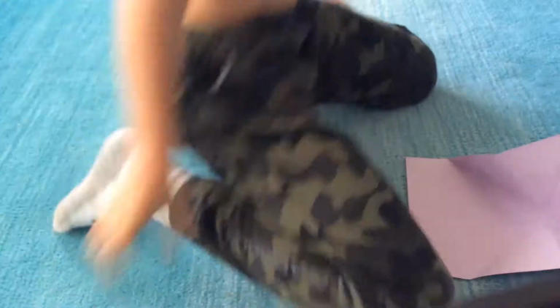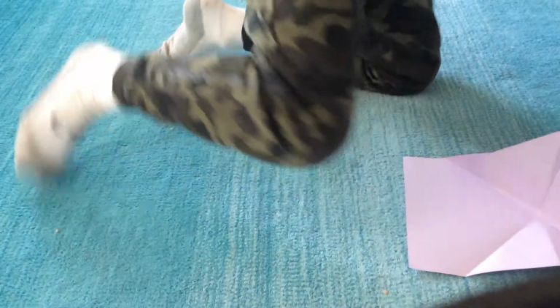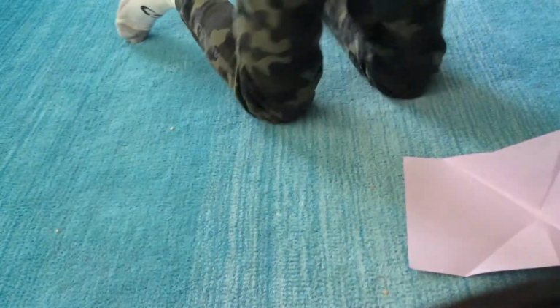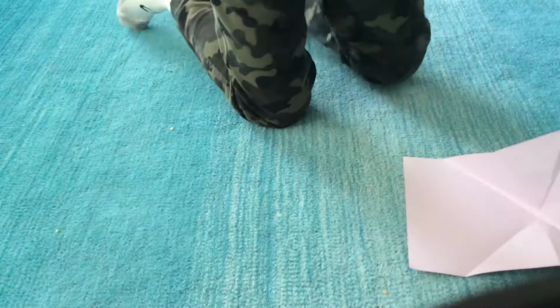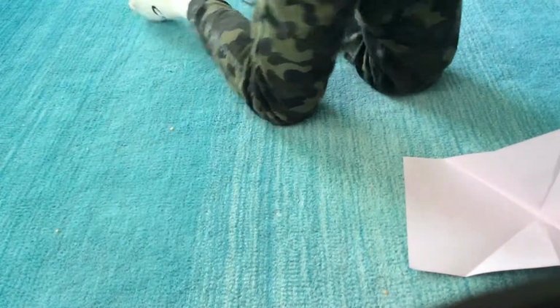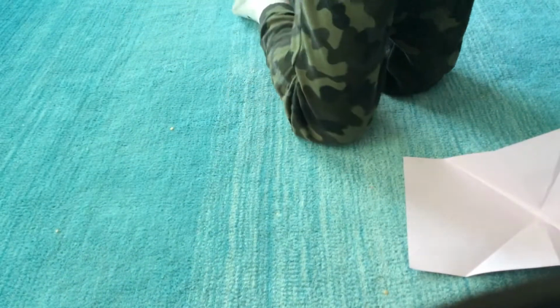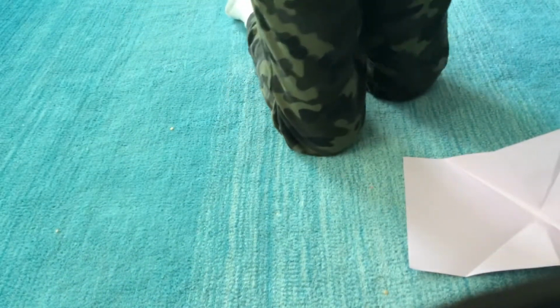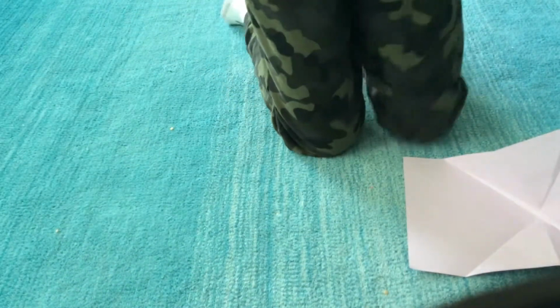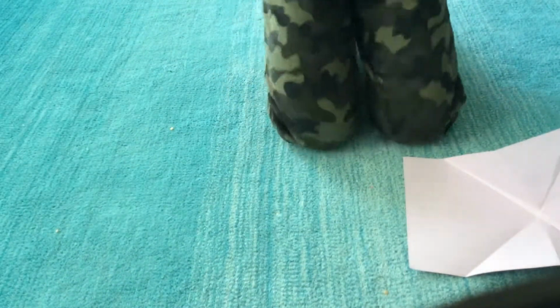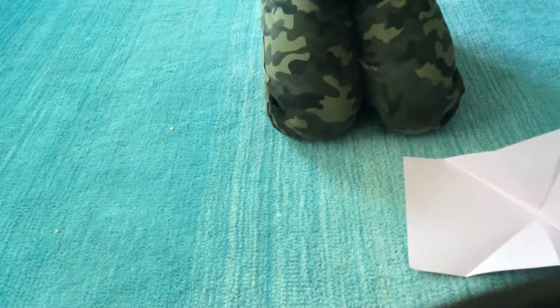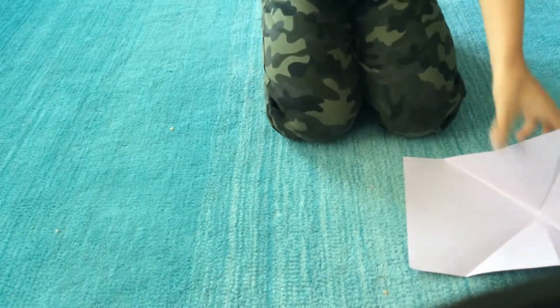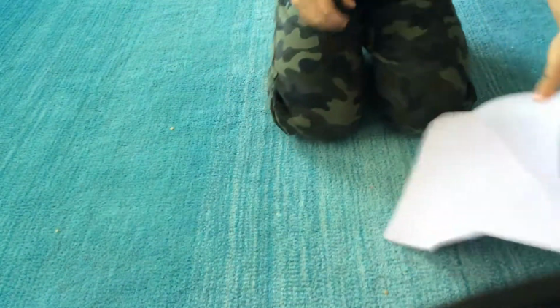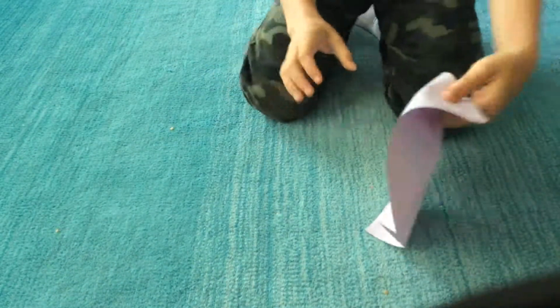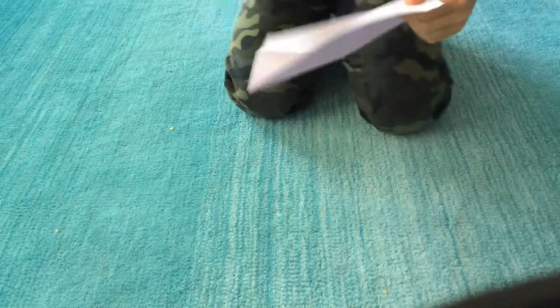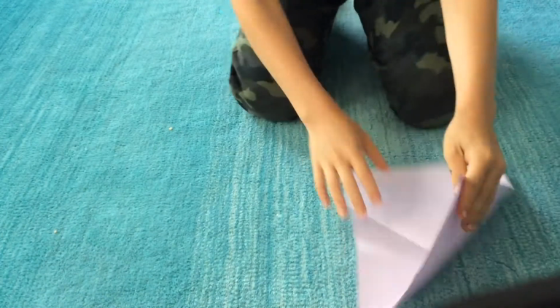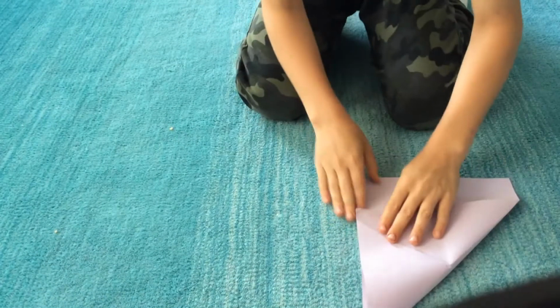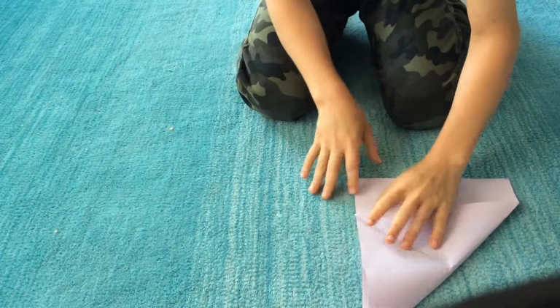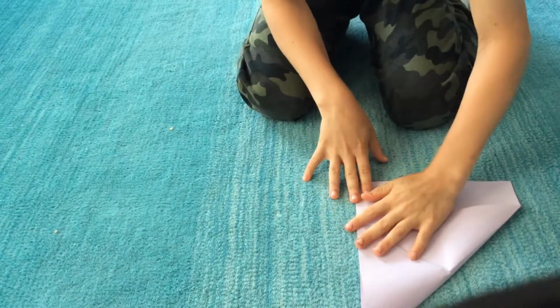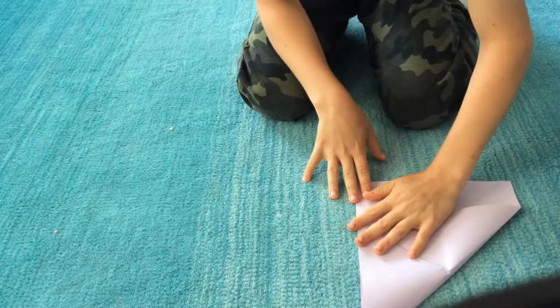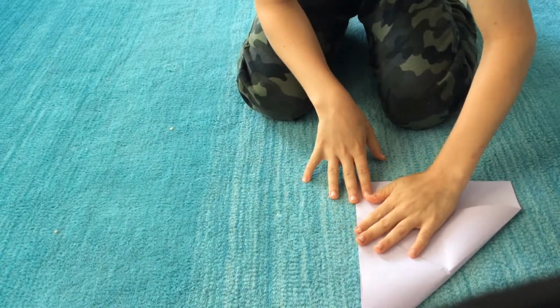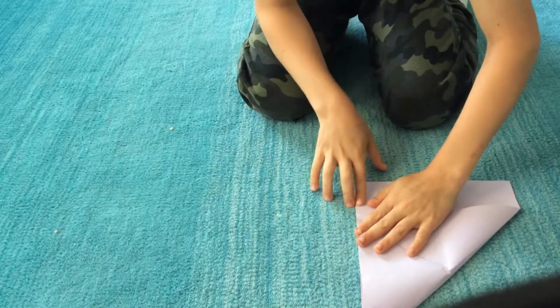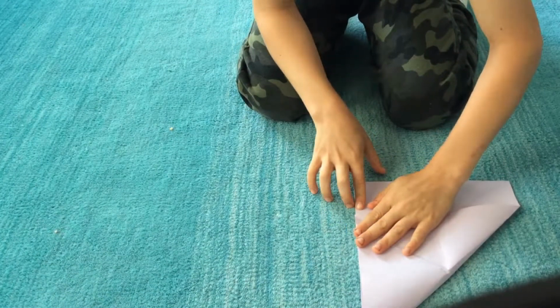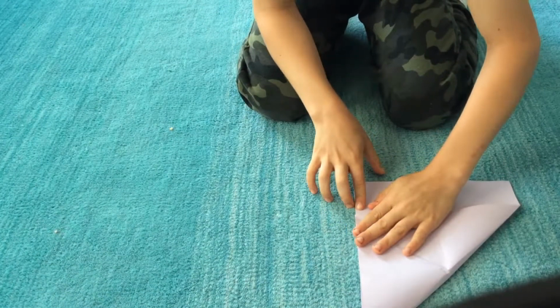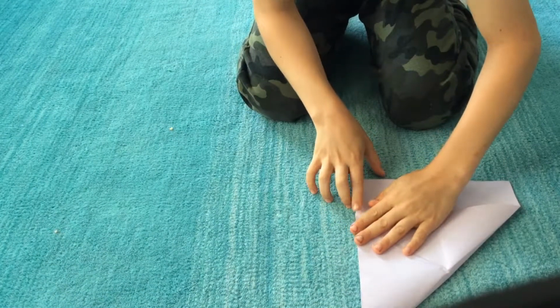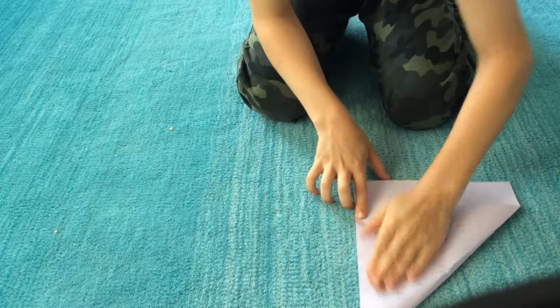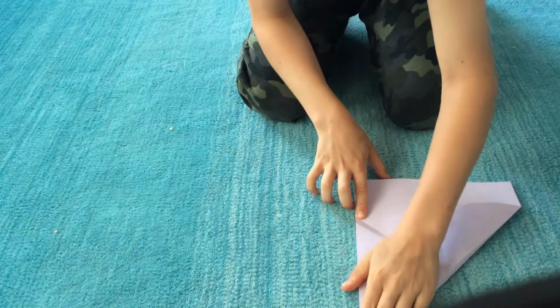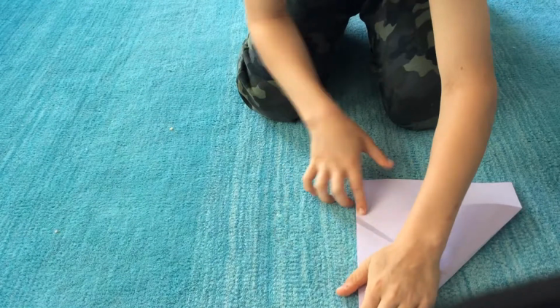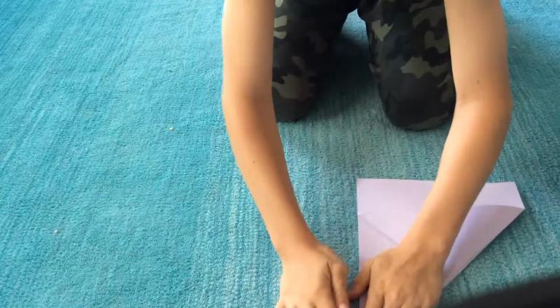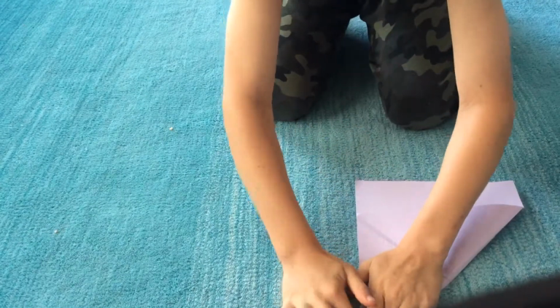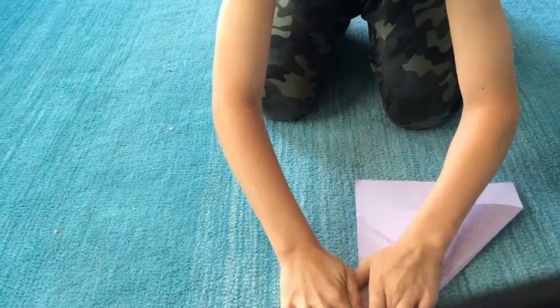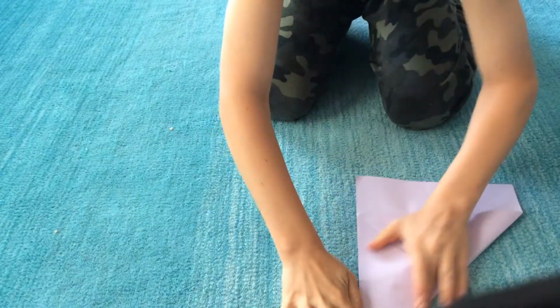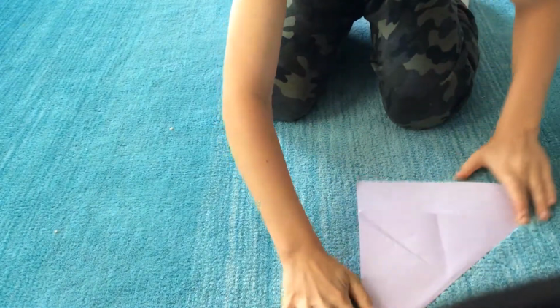Today I will be showing you an easy paper airplane tutorial video. What you're going to want to do is take this corner and bend it down to about right there. There you go.